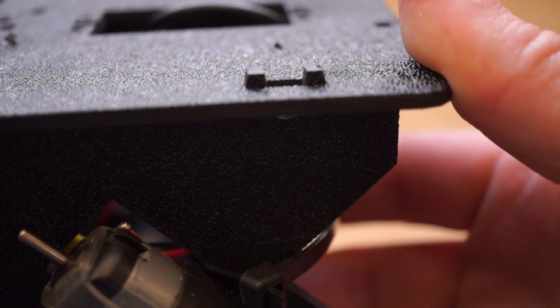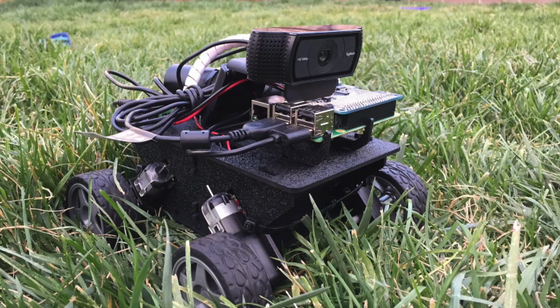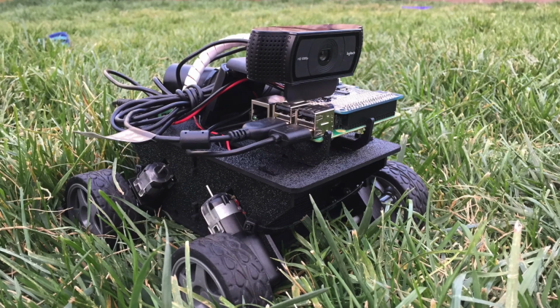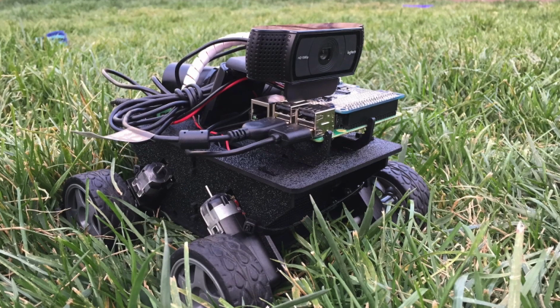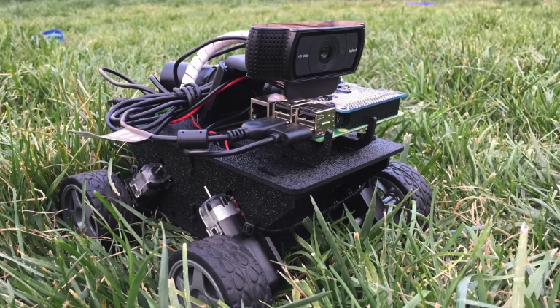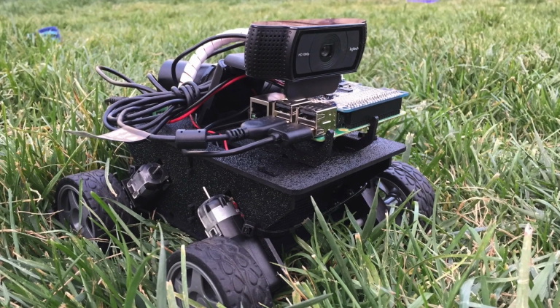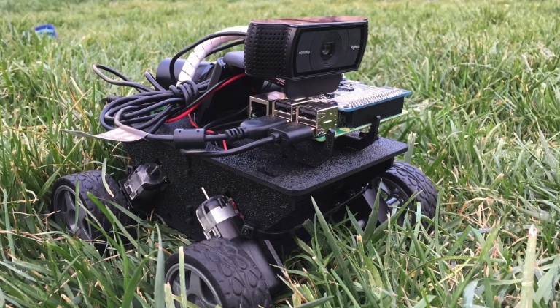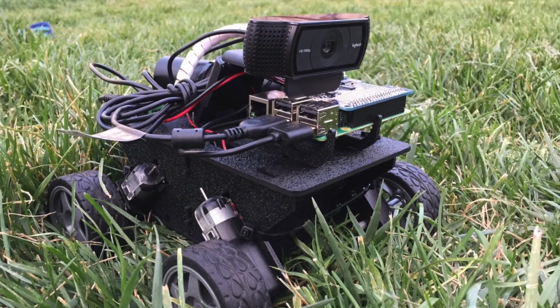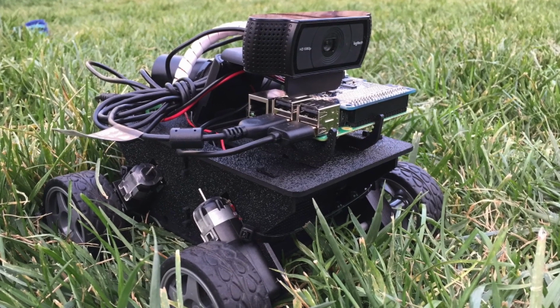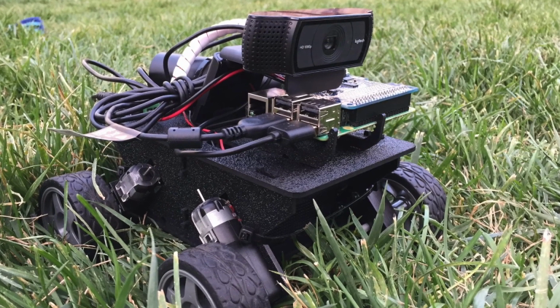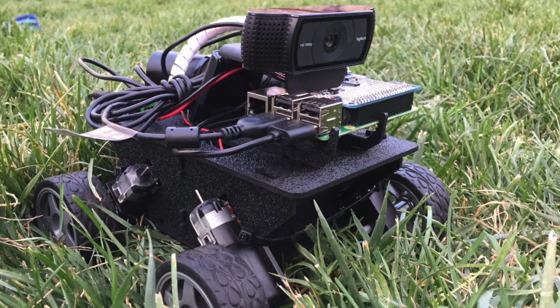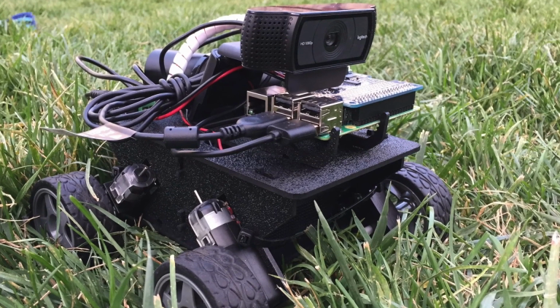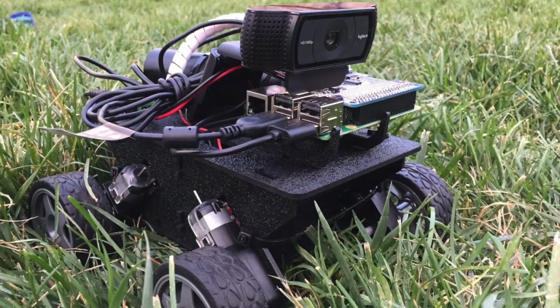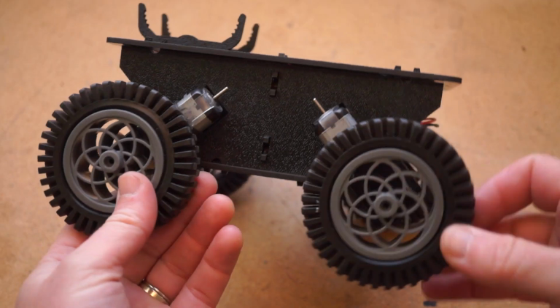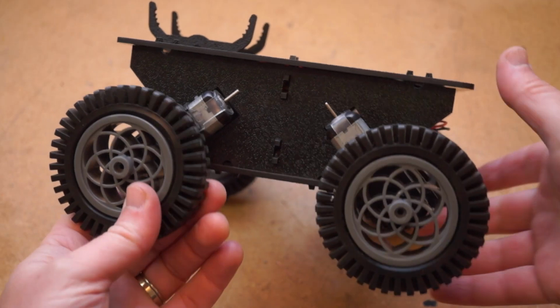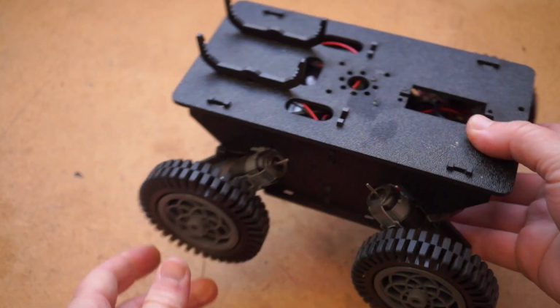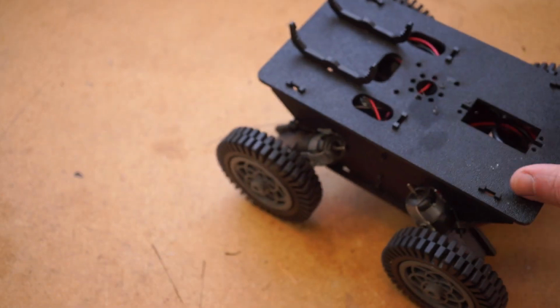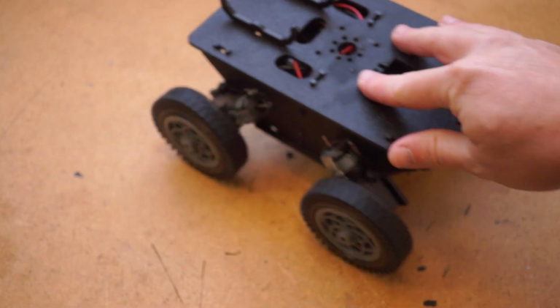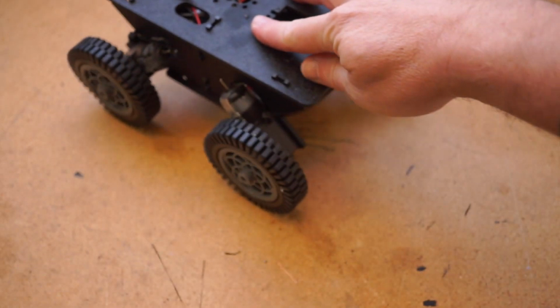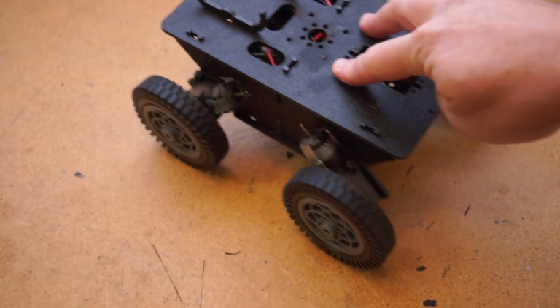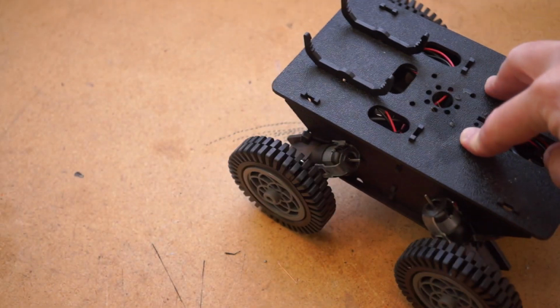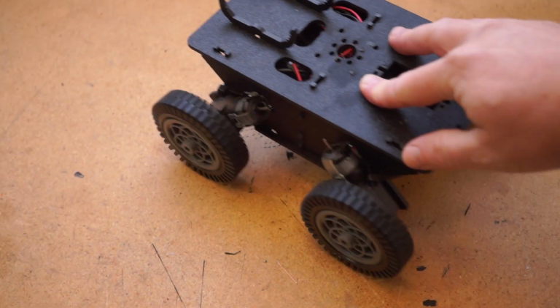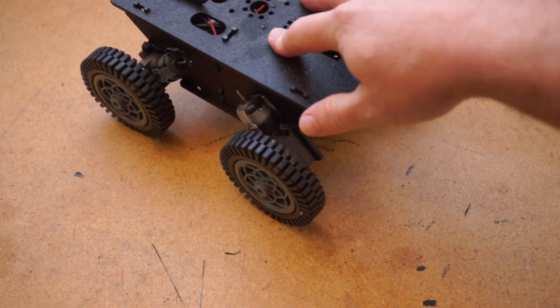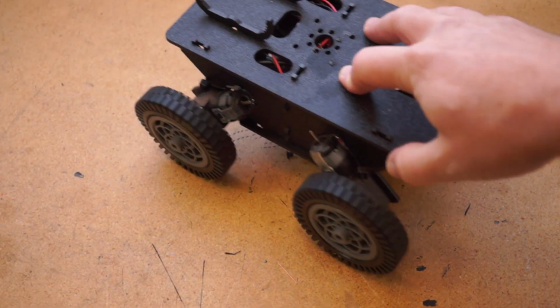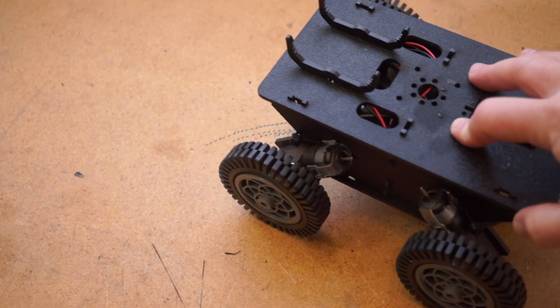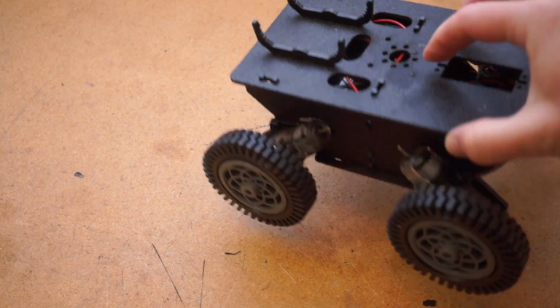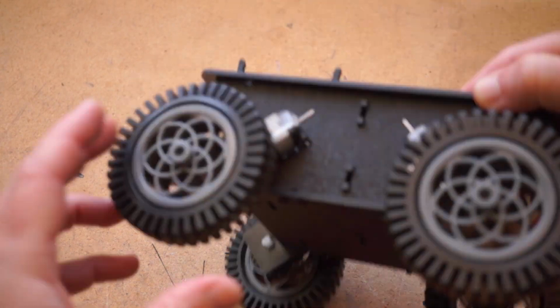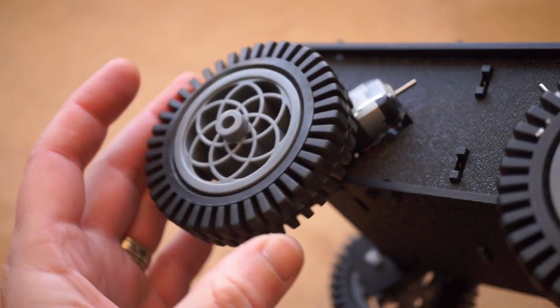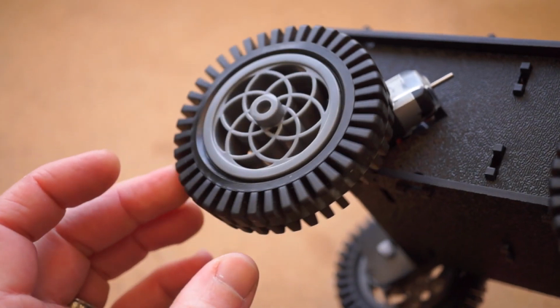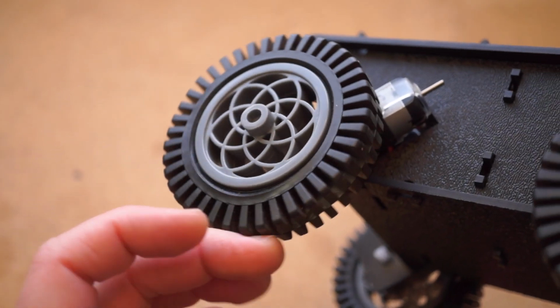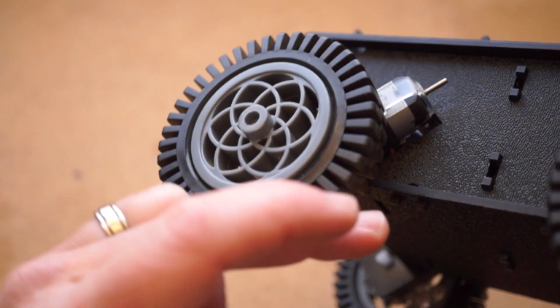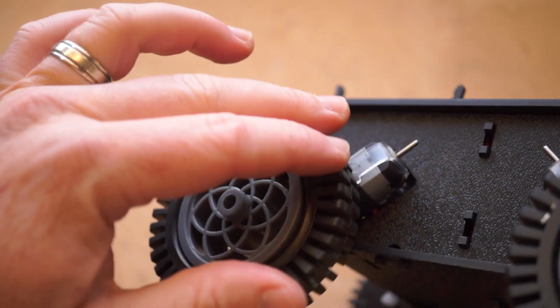My only disappointment with this one was that I was really trying to get a robot working that could handle going over the grass in my backyard. I even purchased a little extra set of fancy wheels thinking it would help, but in the end, it just doesn't have the traction.